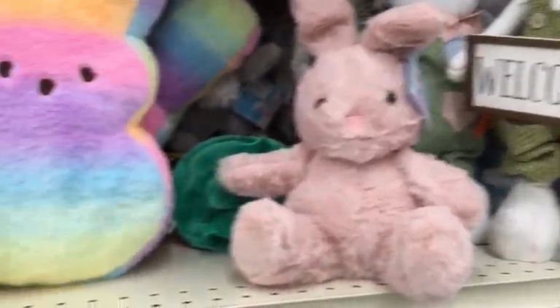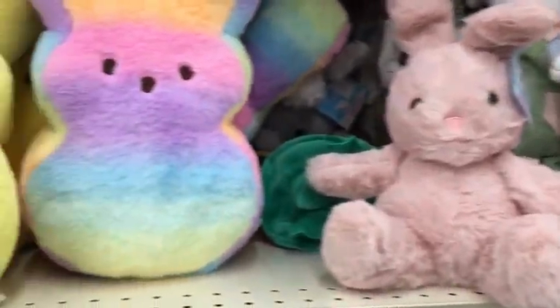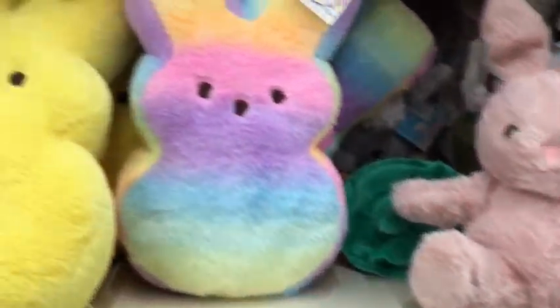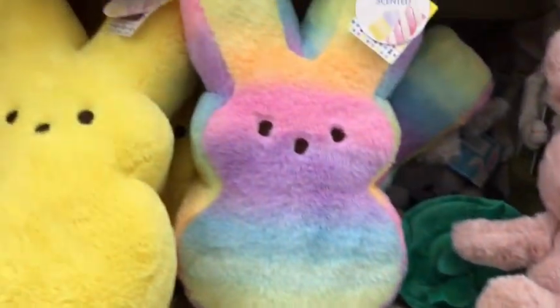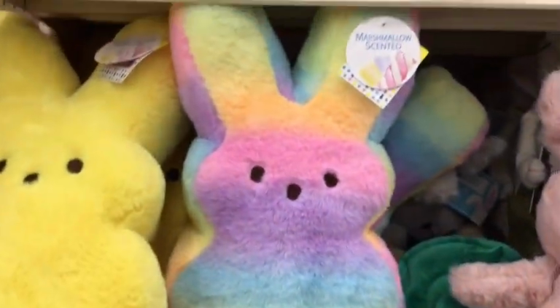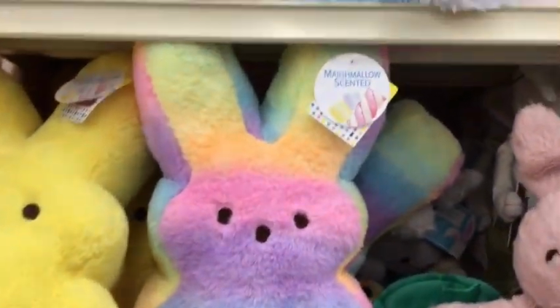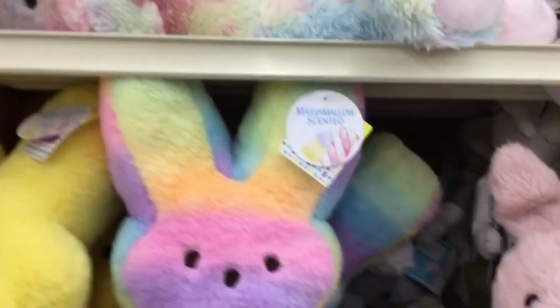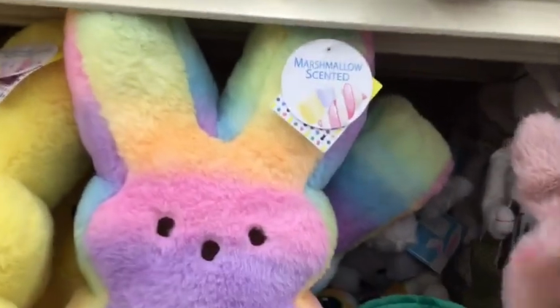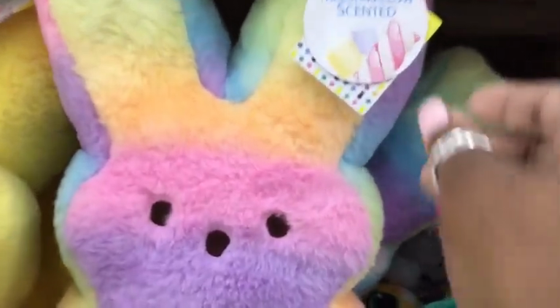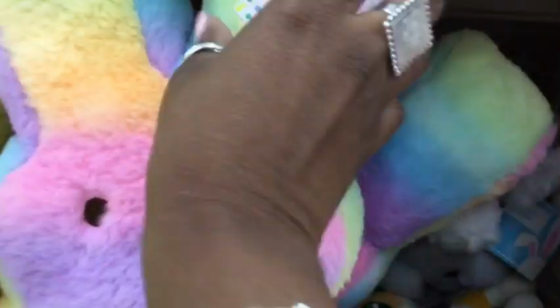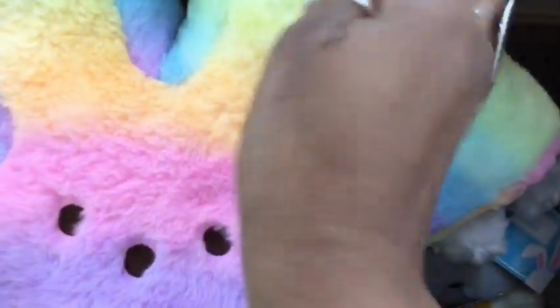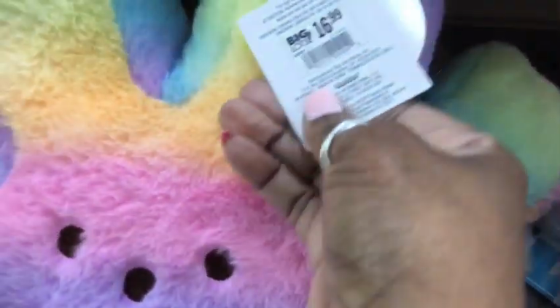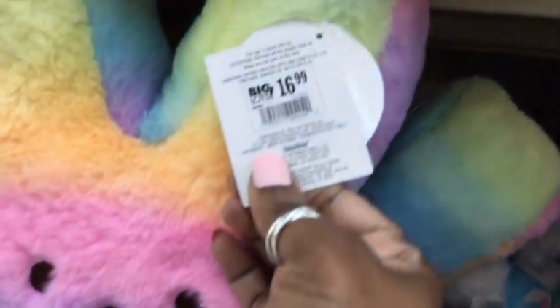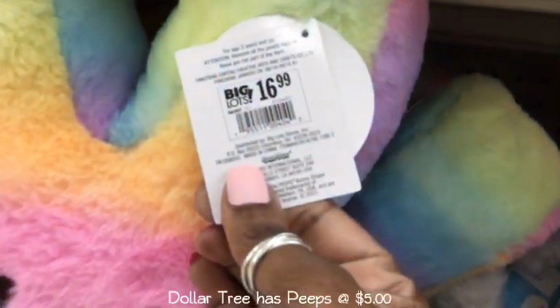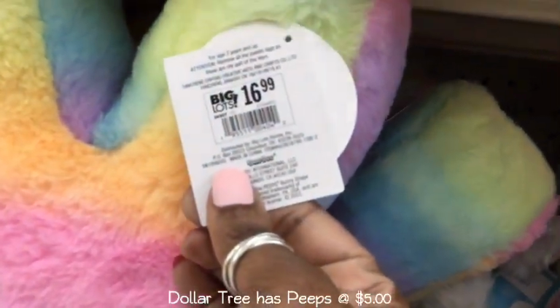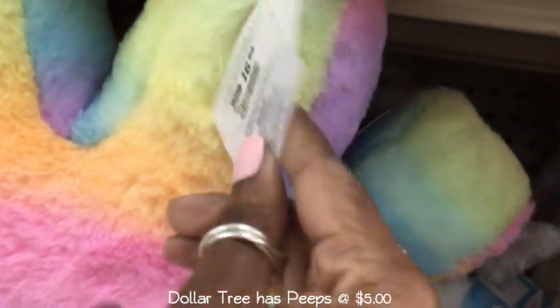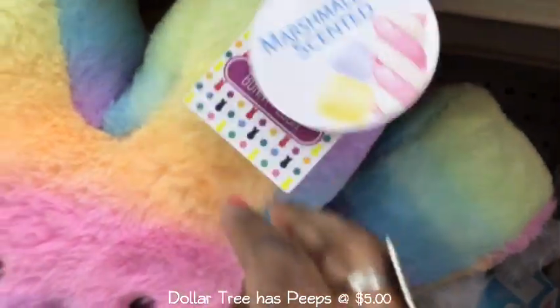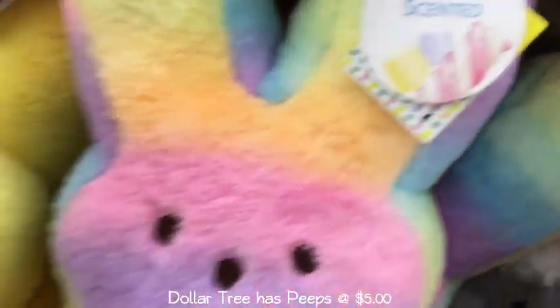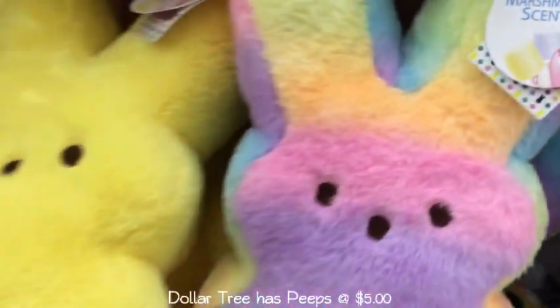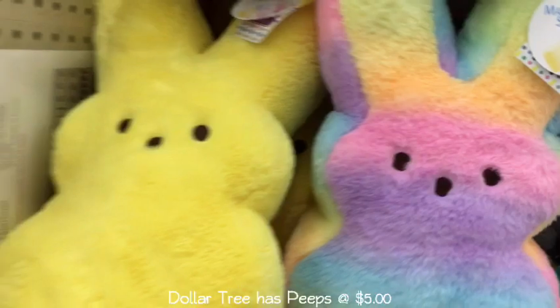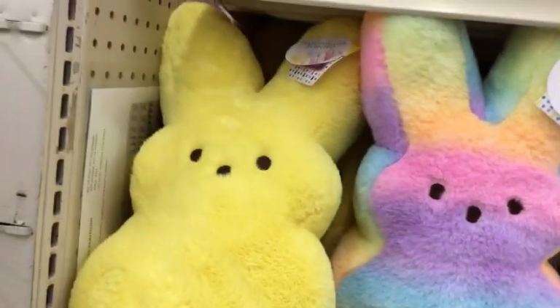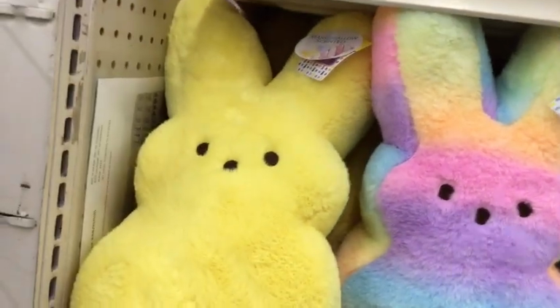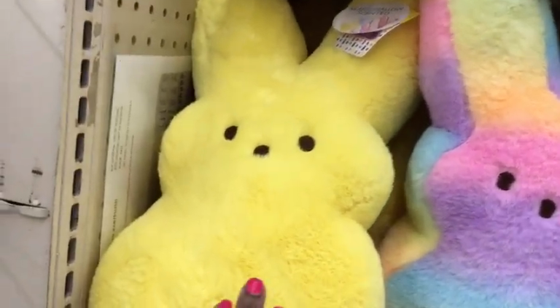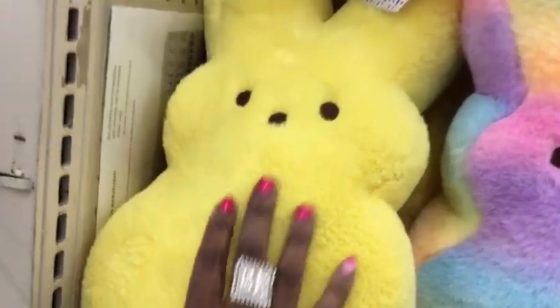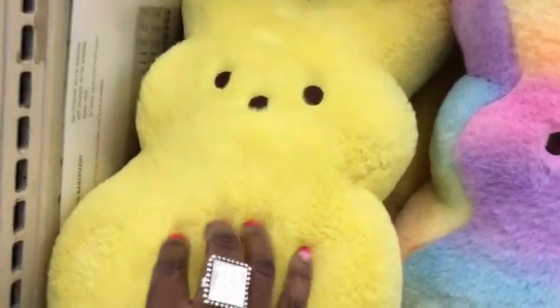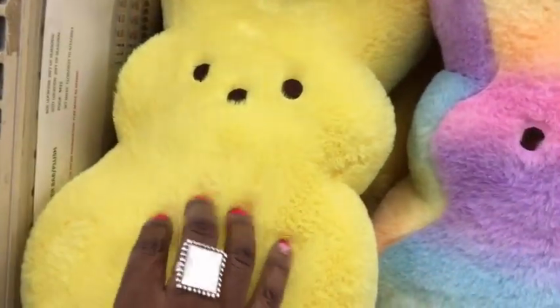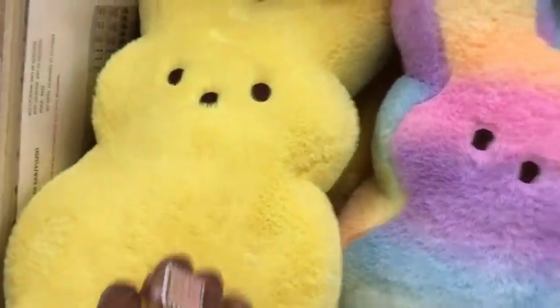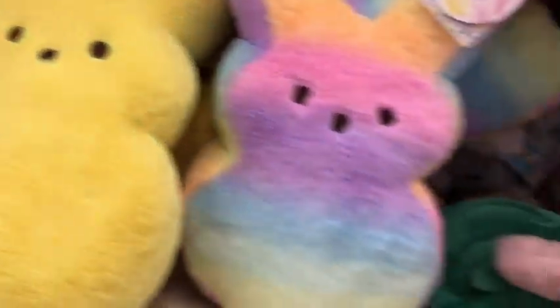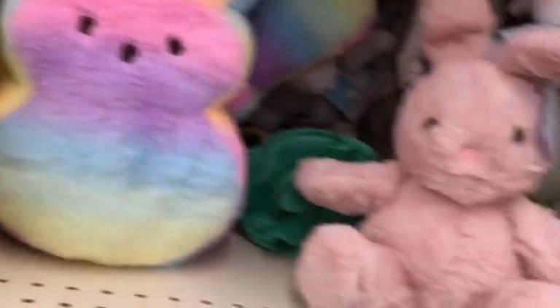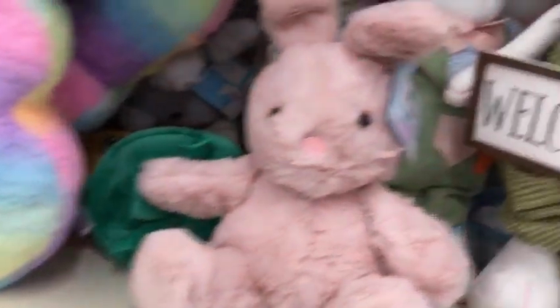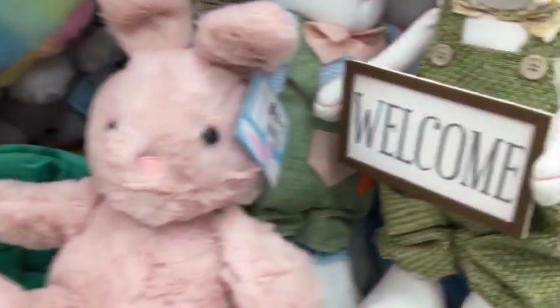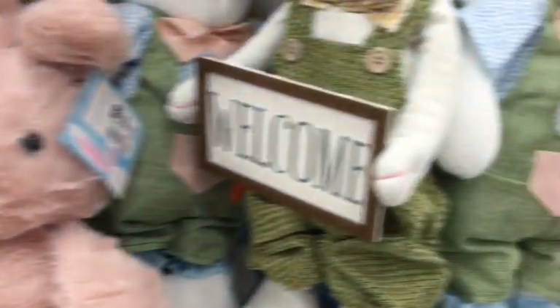Now, aren't these little peeps so adorable in these pastel rainbow colors and, of course, the traditional yellow? And they were so cuddly and soft.